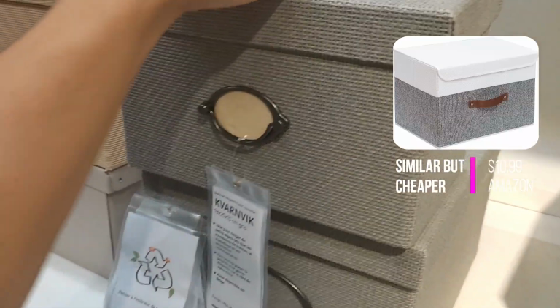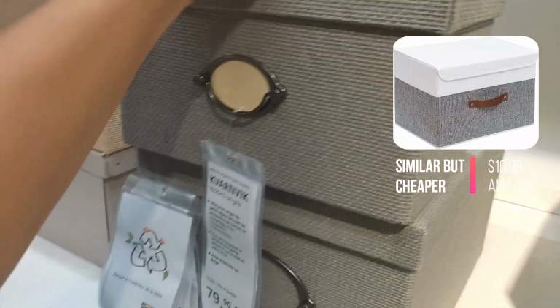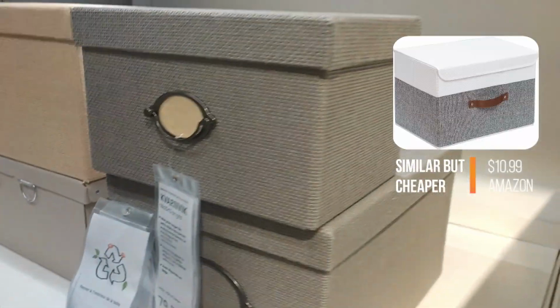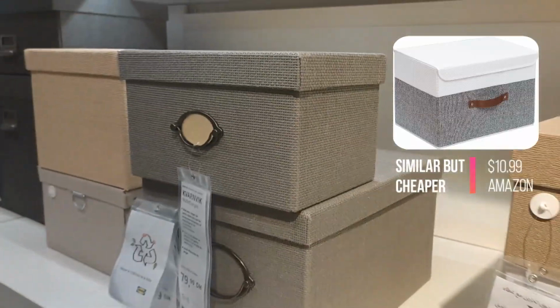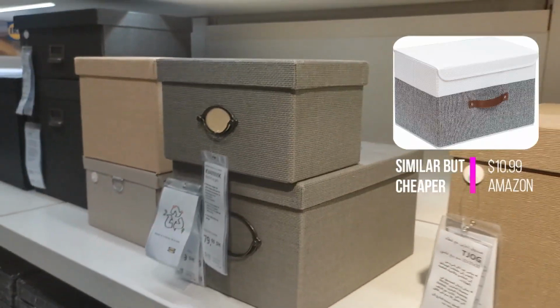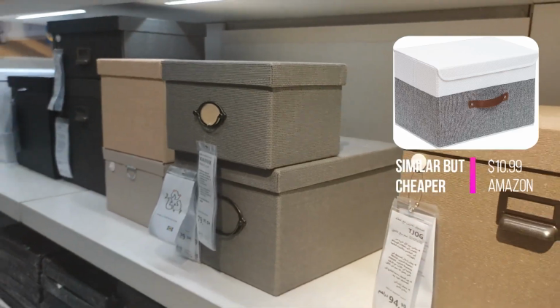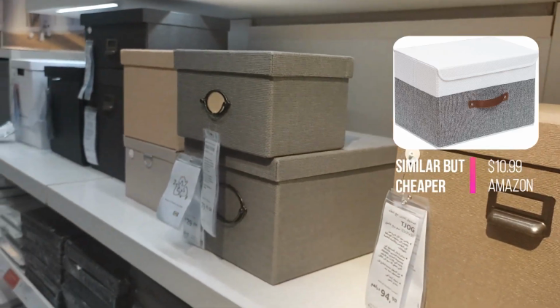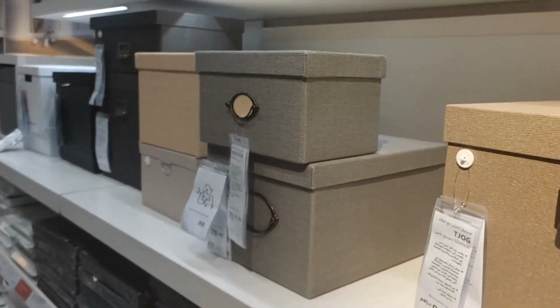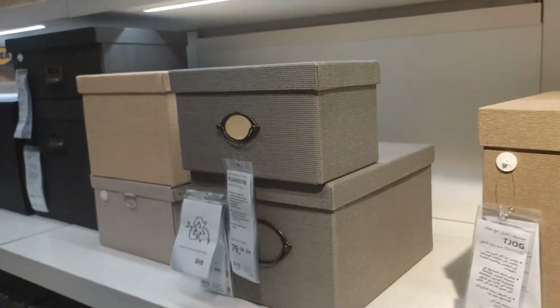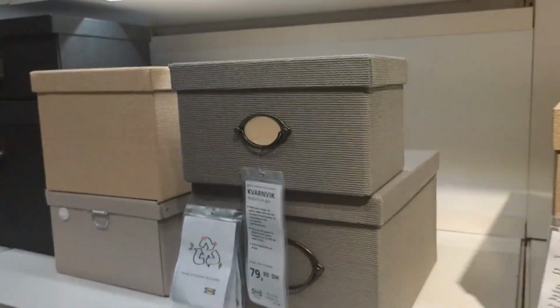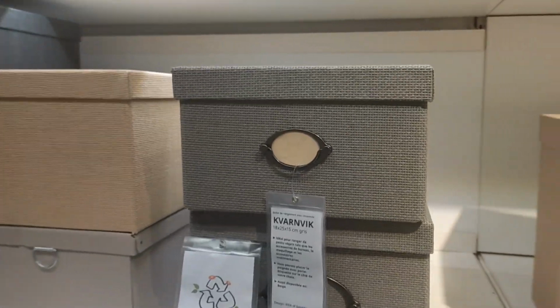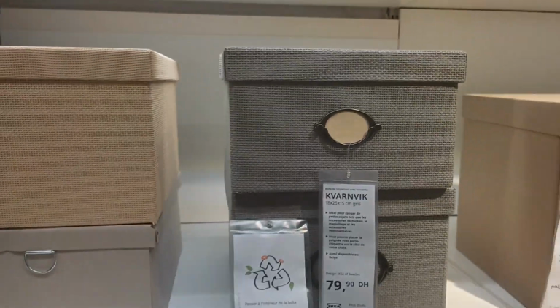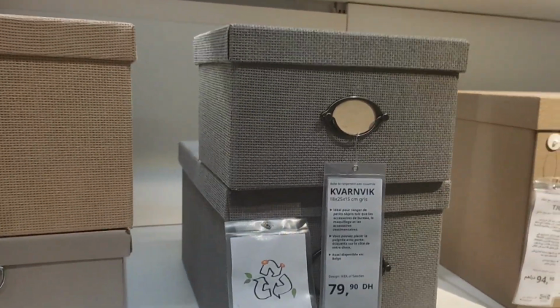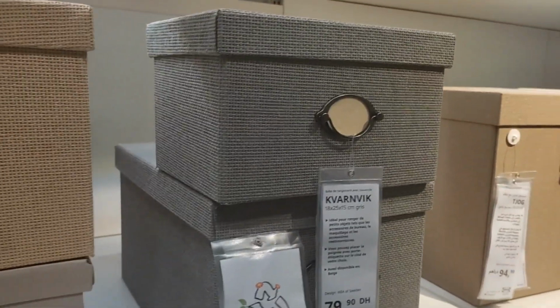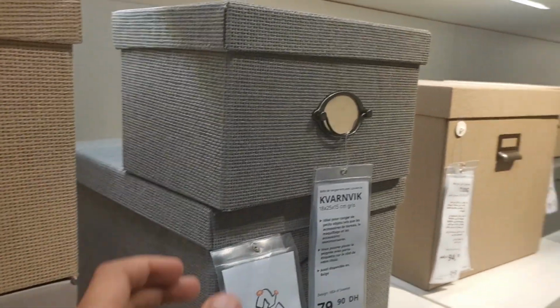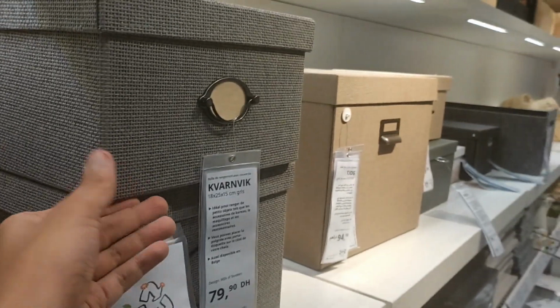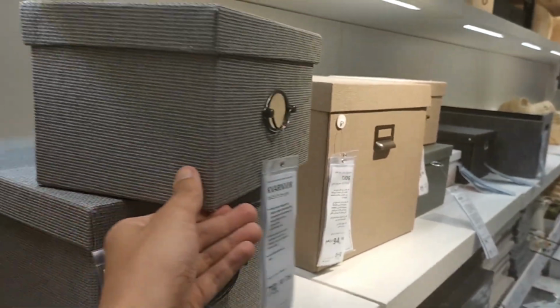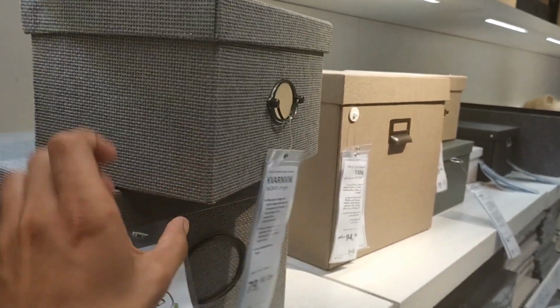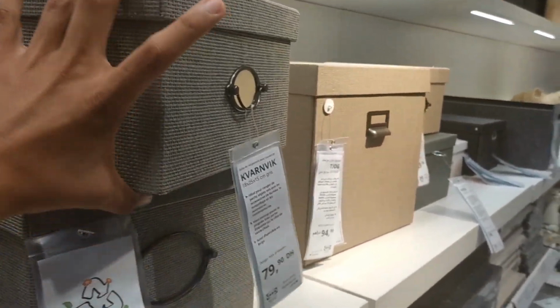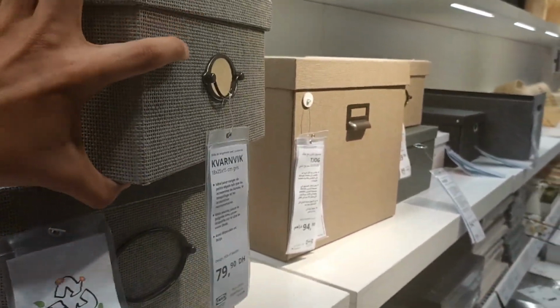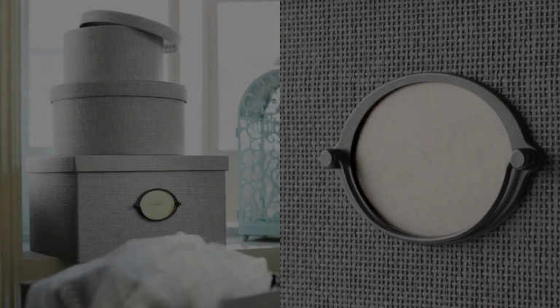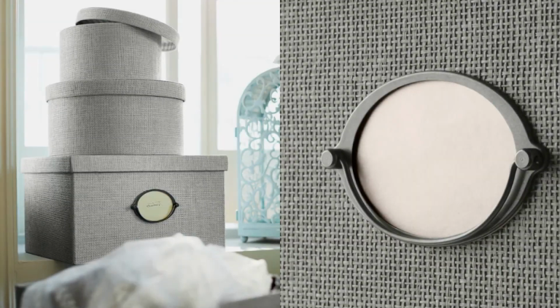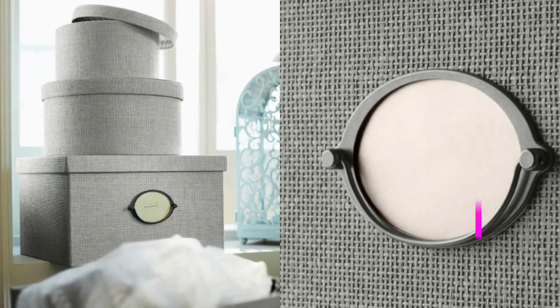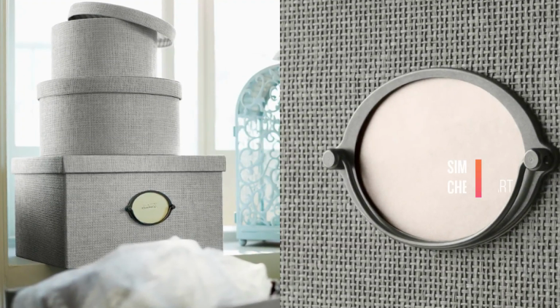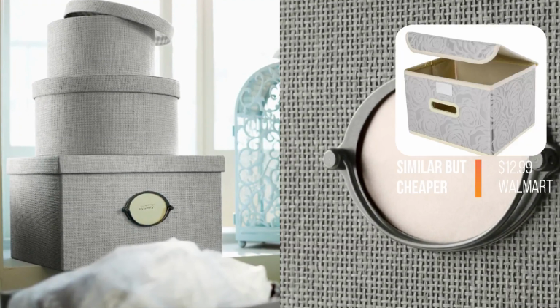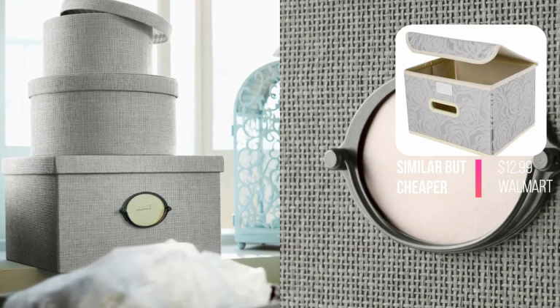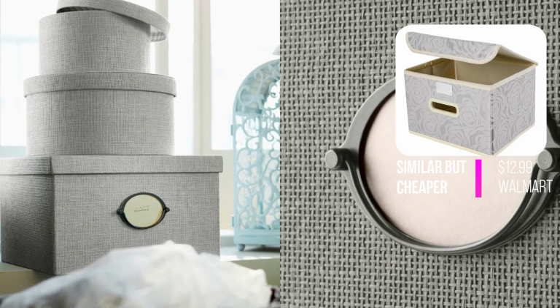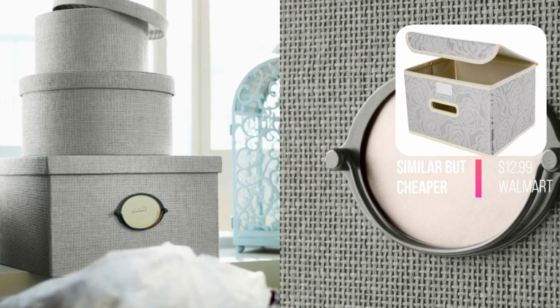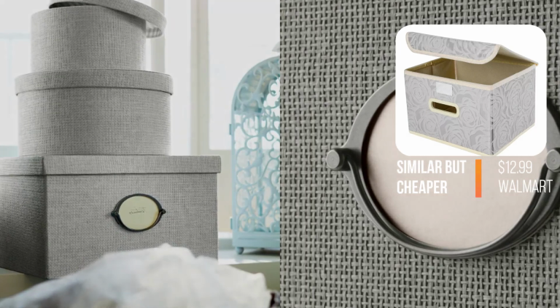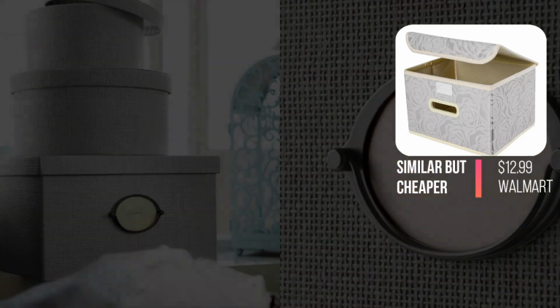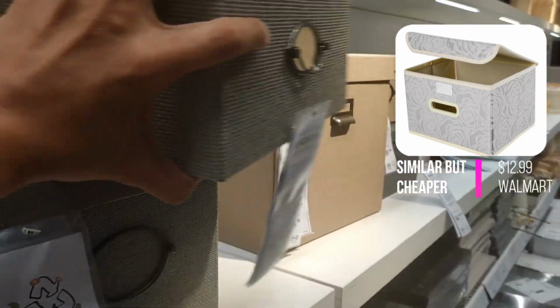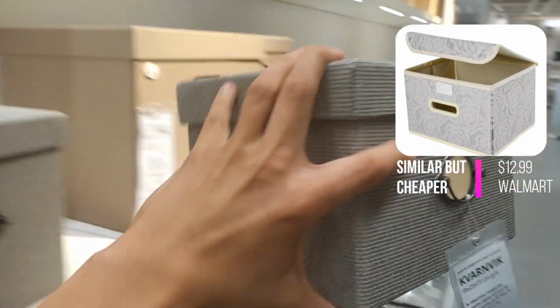Its perfect size makes it ideal for storing important papers or treasured keepsakes. The beautifully woven paper exterior exudes a natural charm, while the check pattern lining on the inside adds a delightful and refined detail.